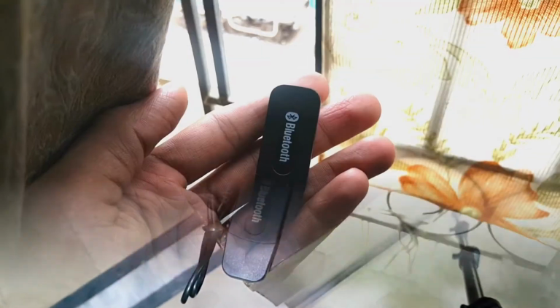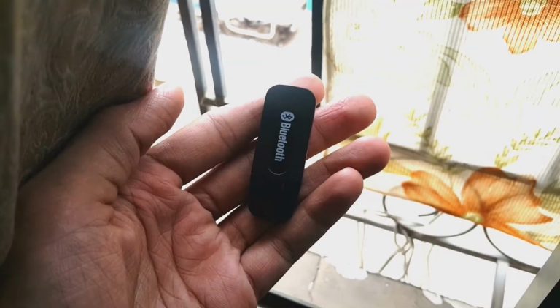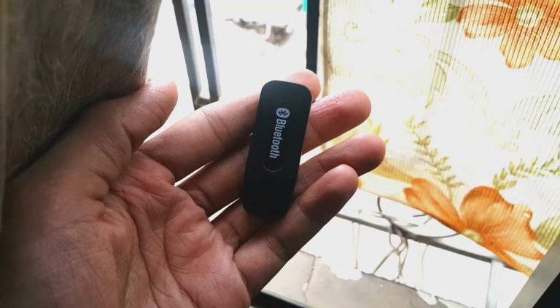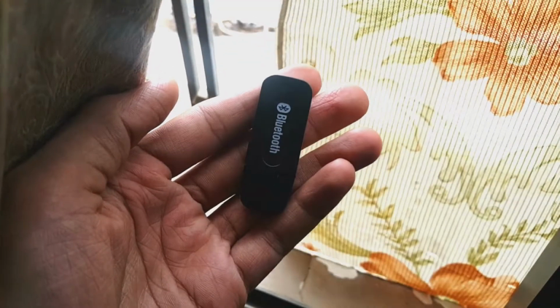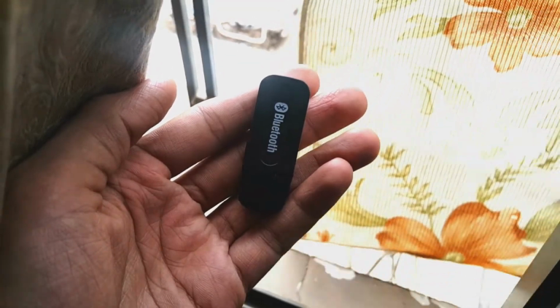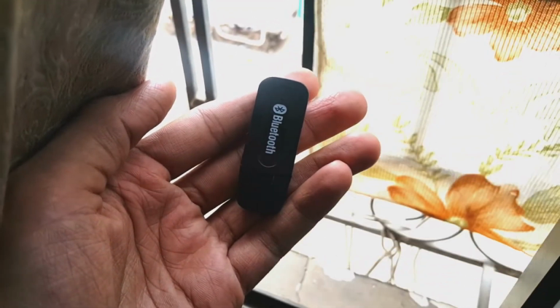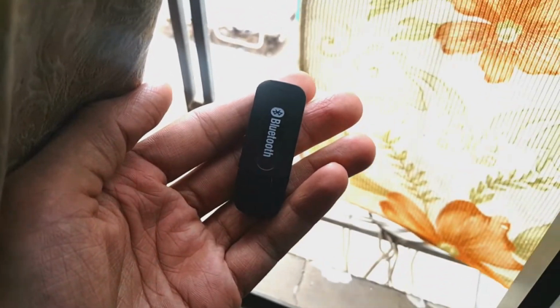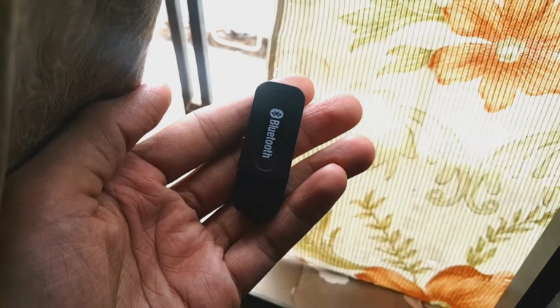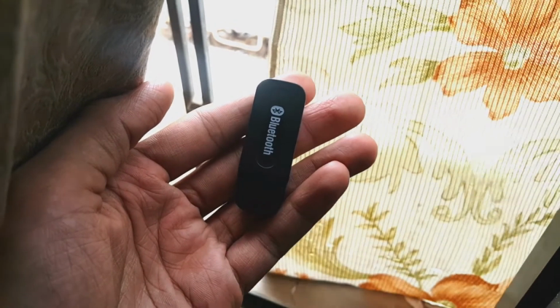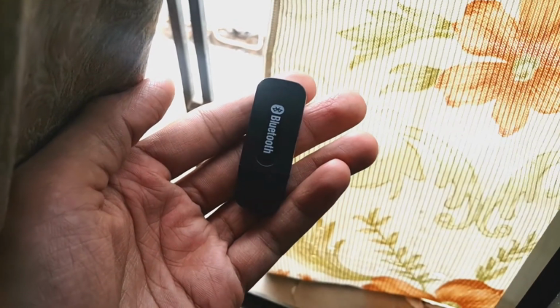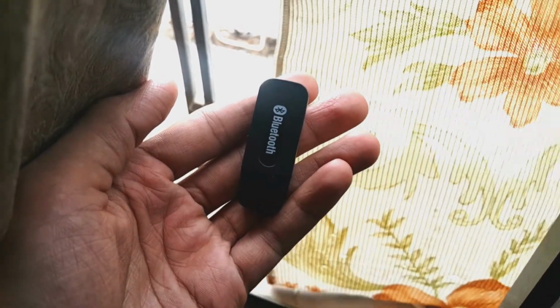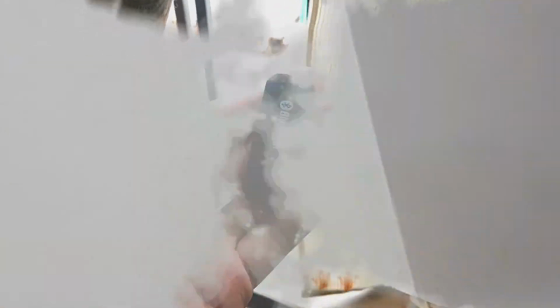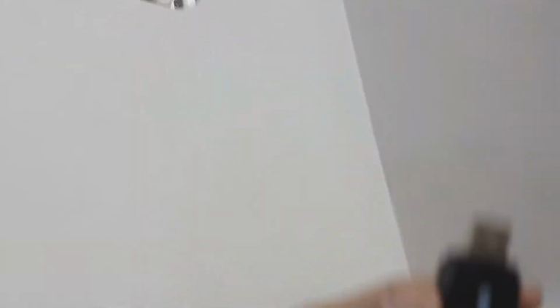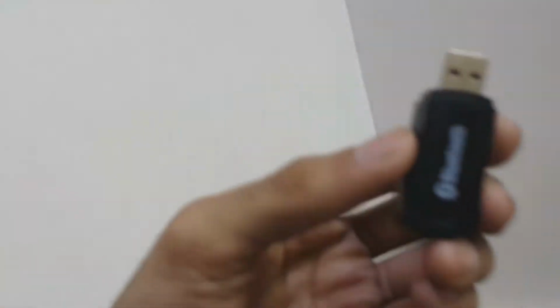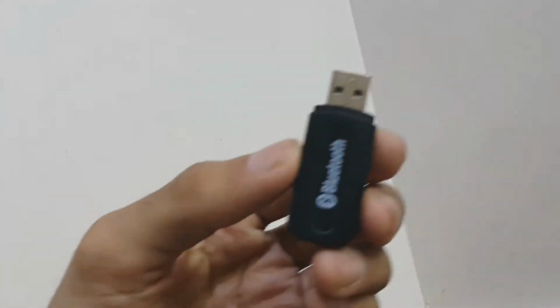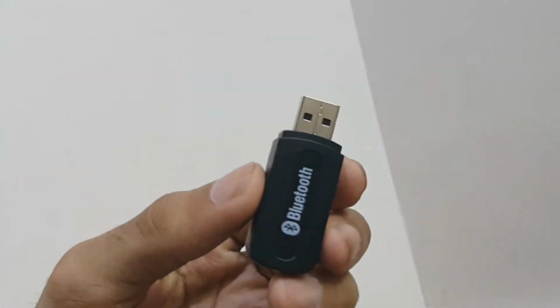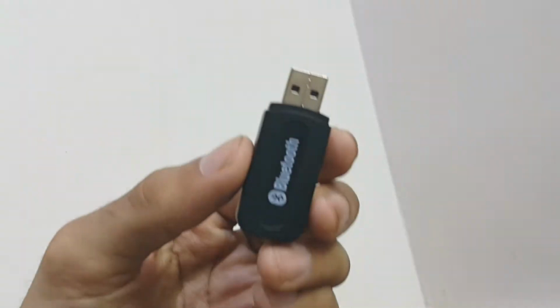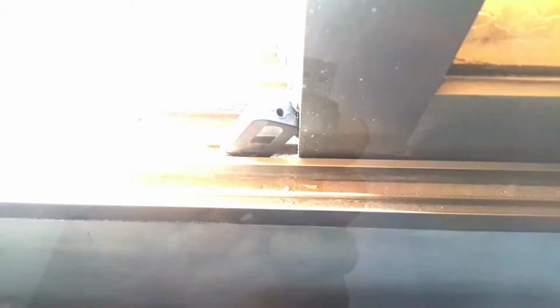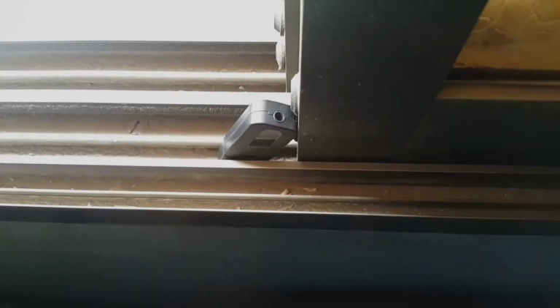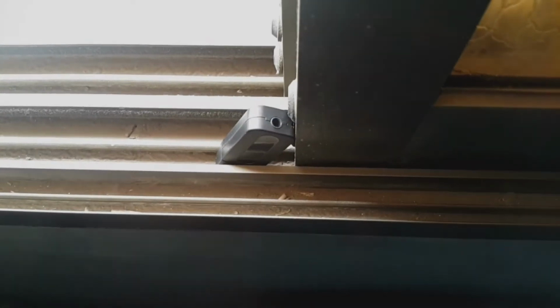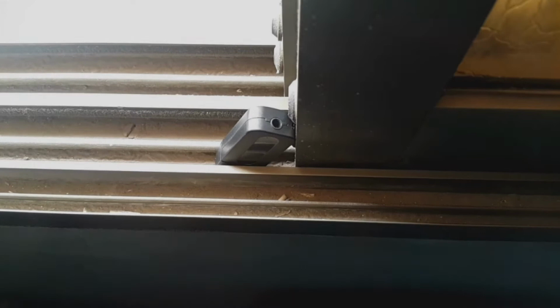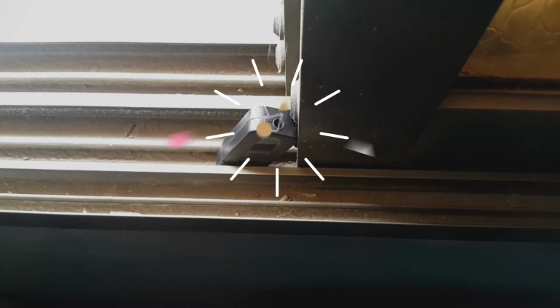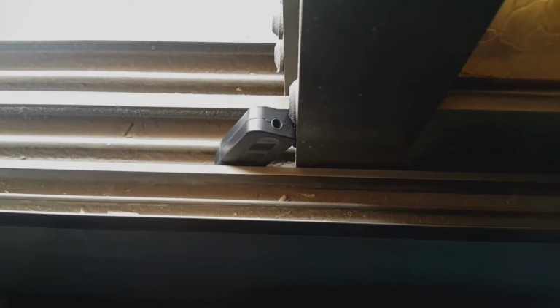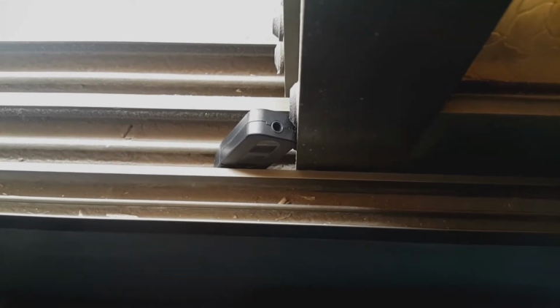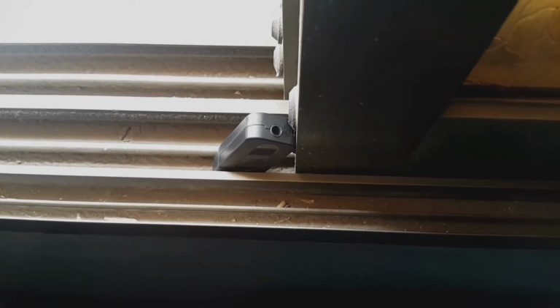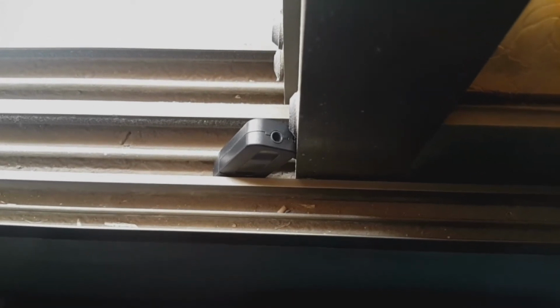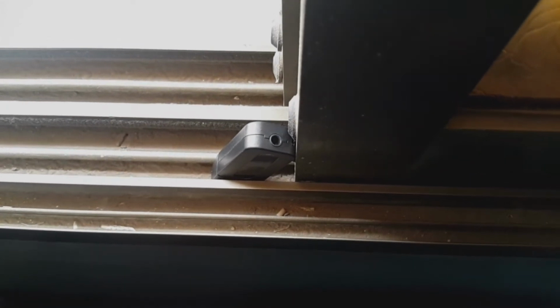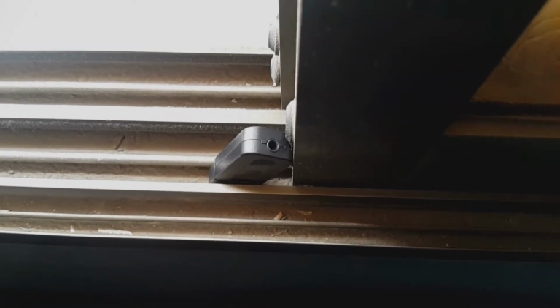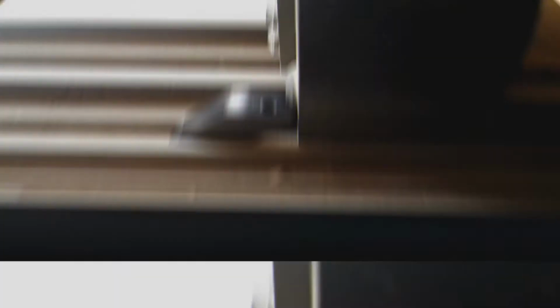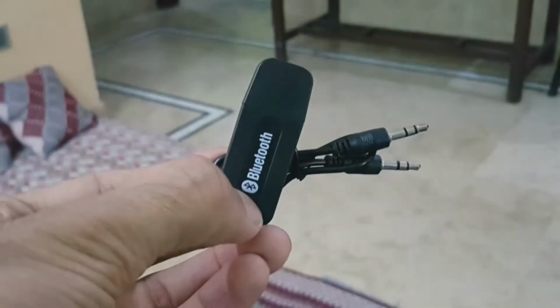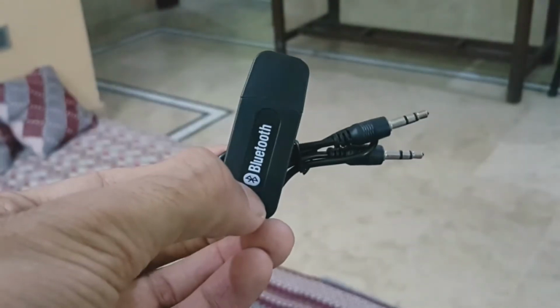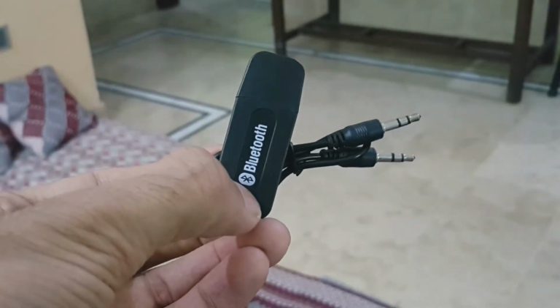The receiver itself is simple — it has a USB-A at one end to connect and be provided with power, while the other end is a 3.5mm jack for the audio interface. Let's see how it works.